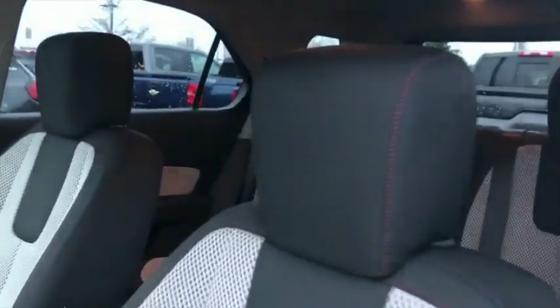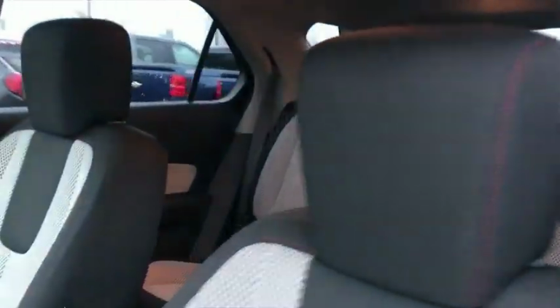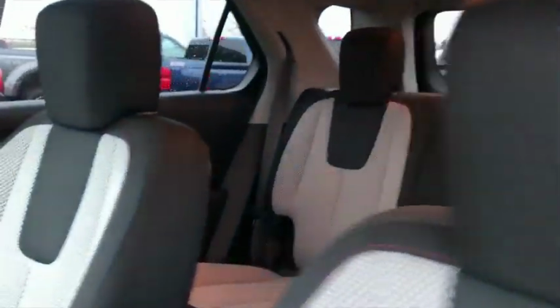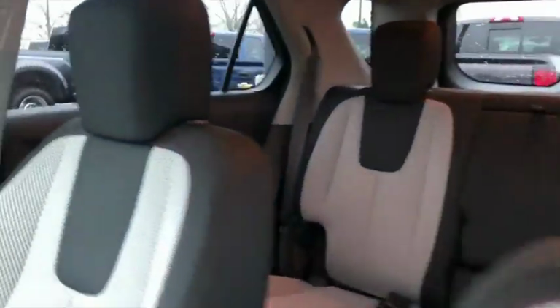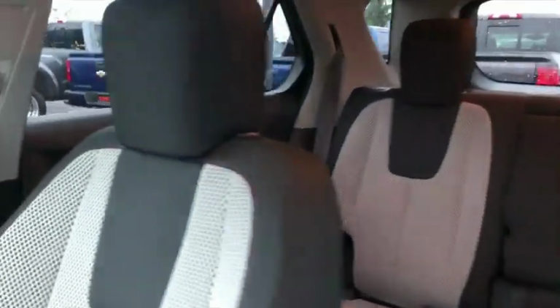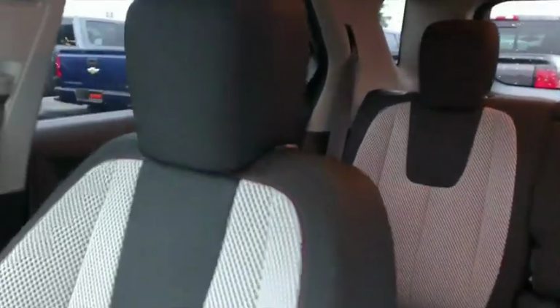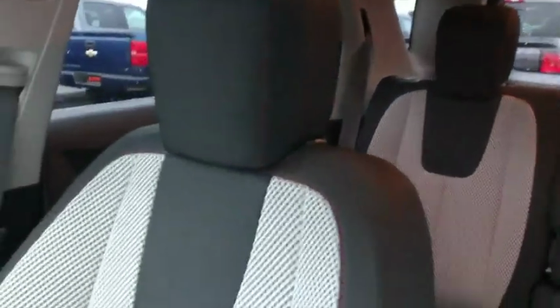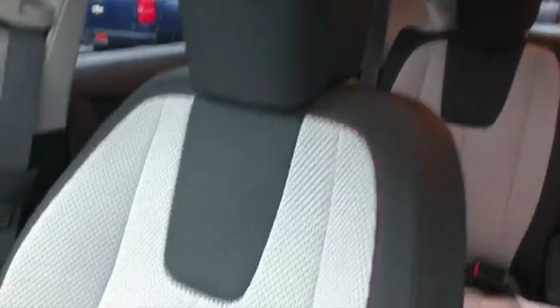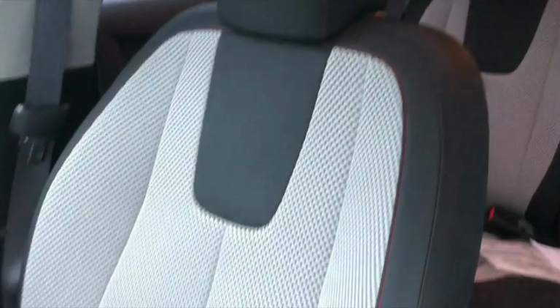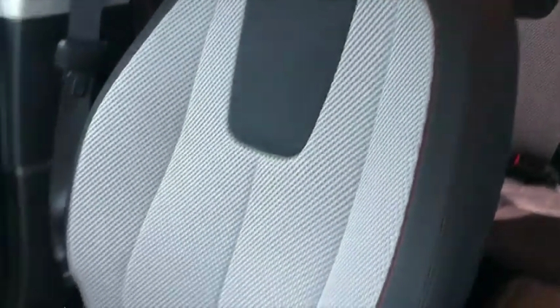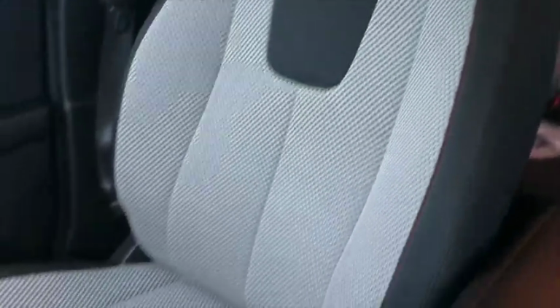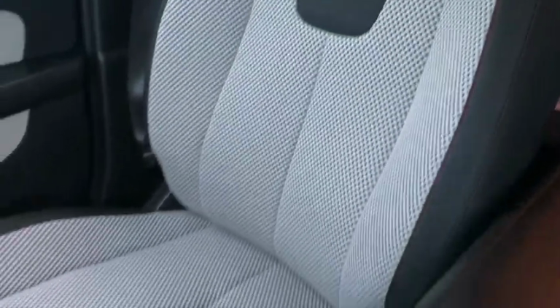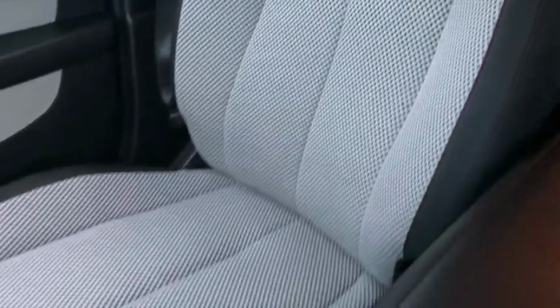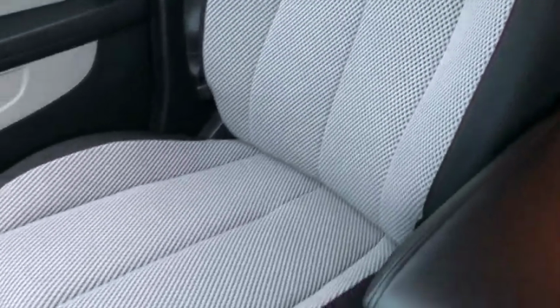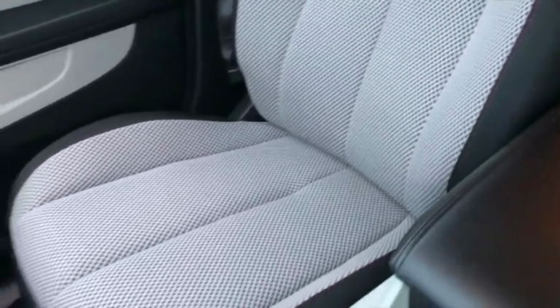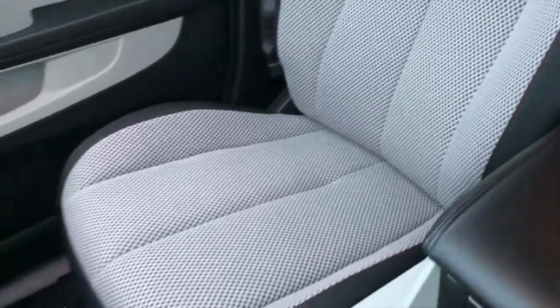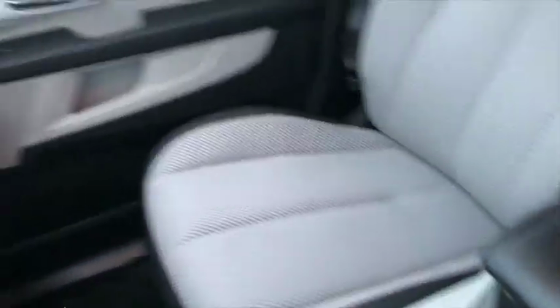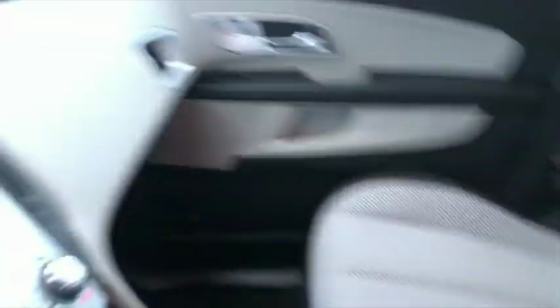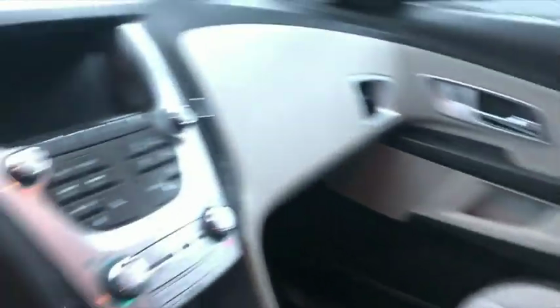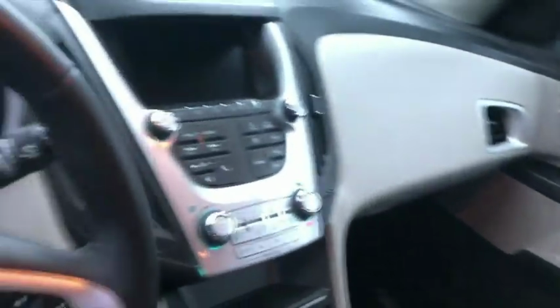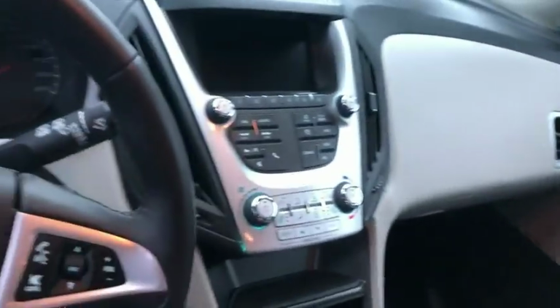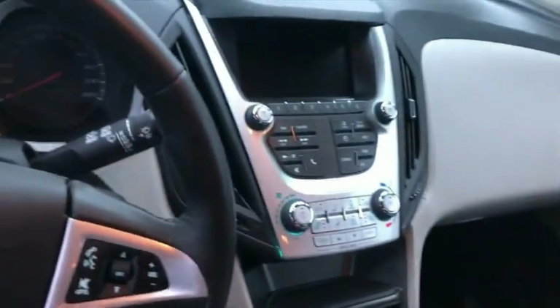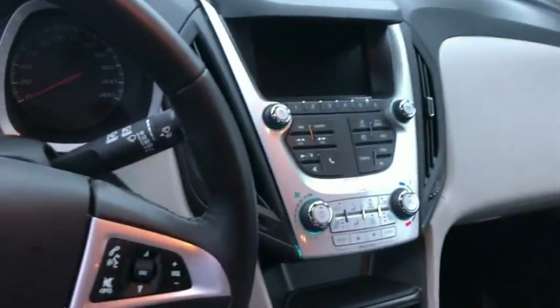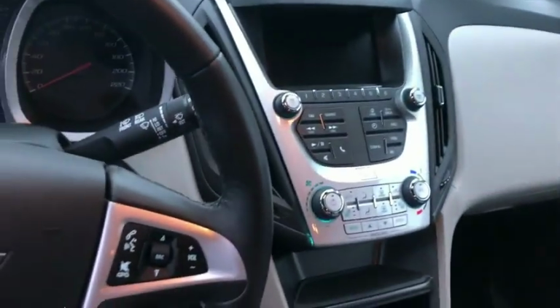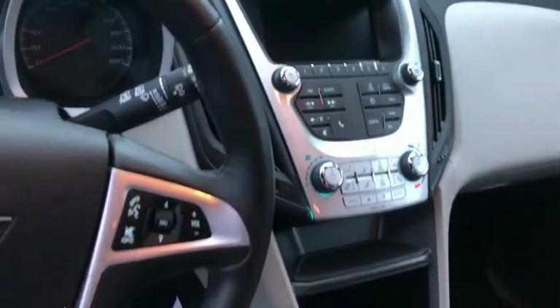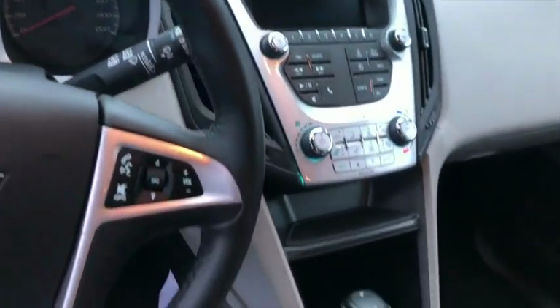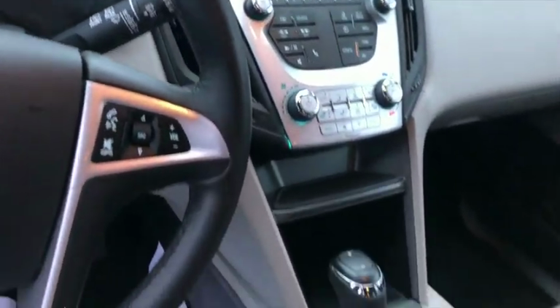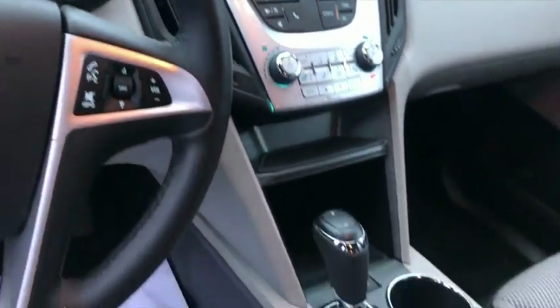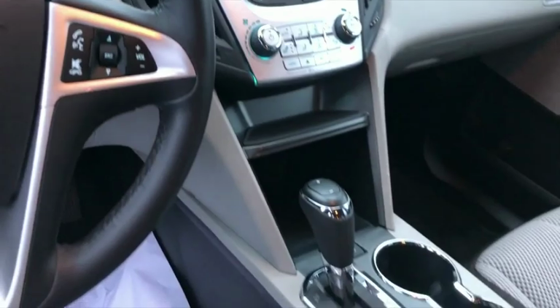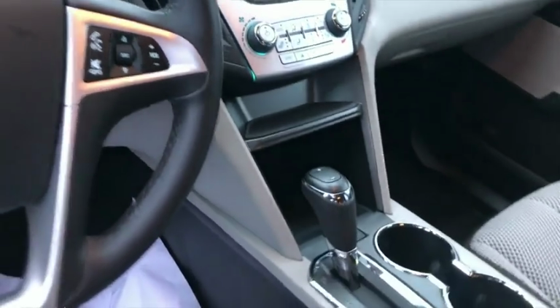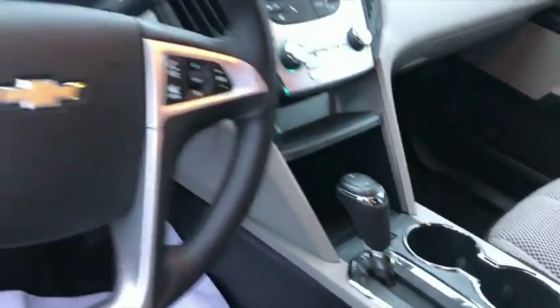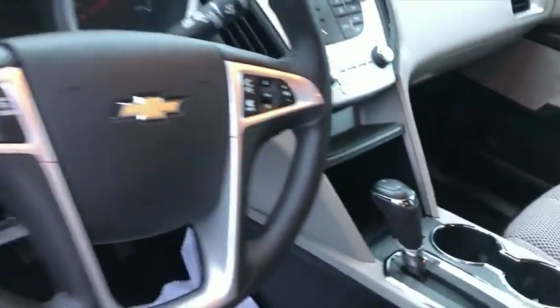Super clean, low mileage. Easy access to all the controls within arm's length, as you can see right here.